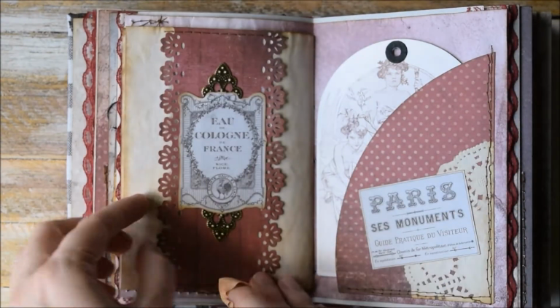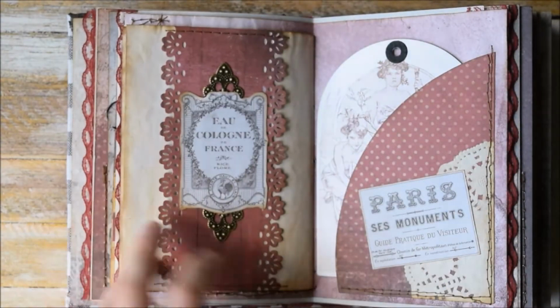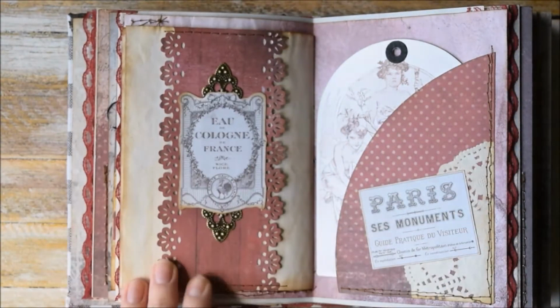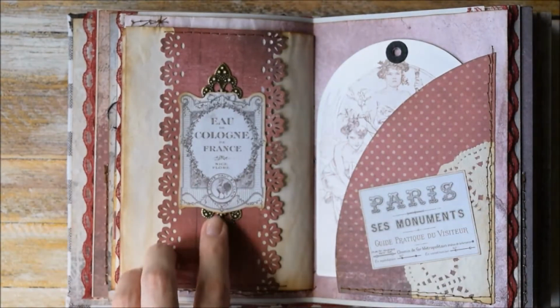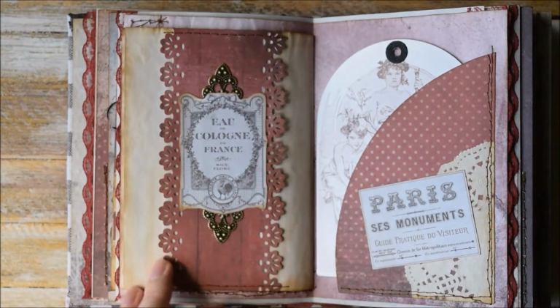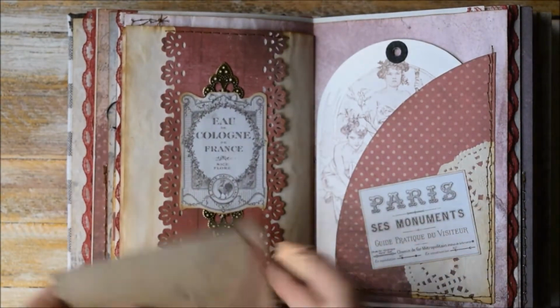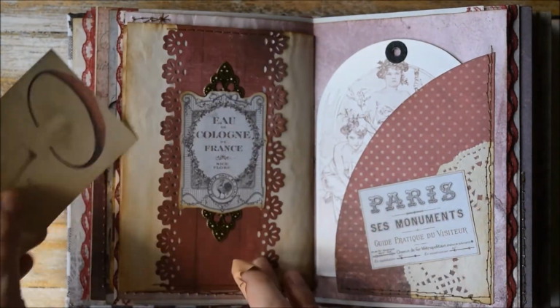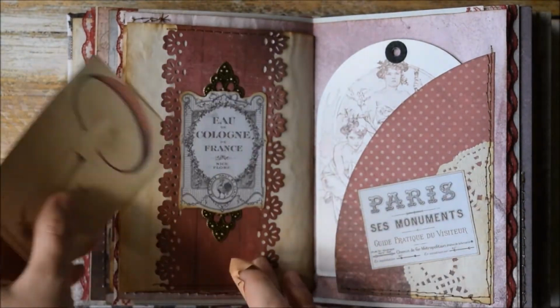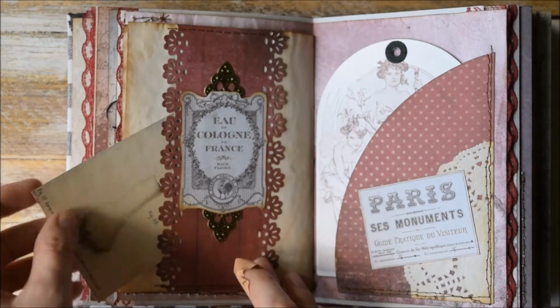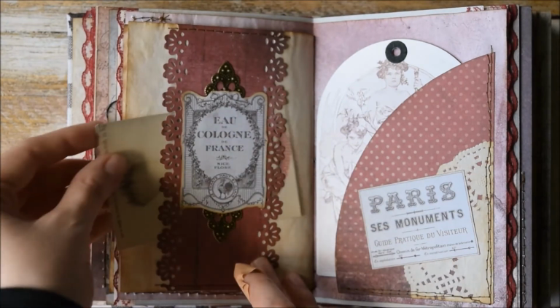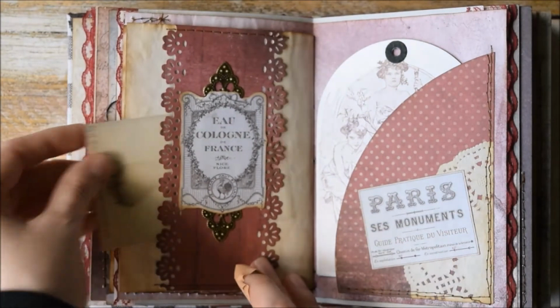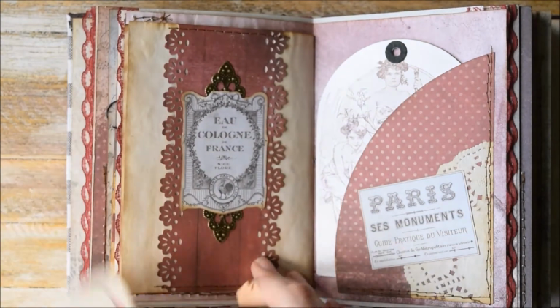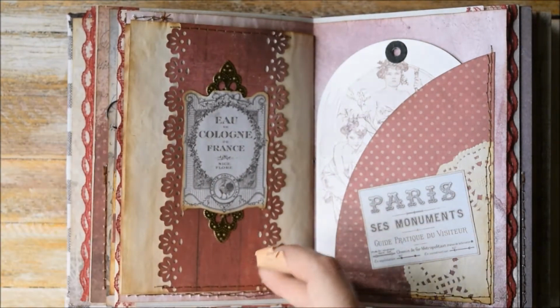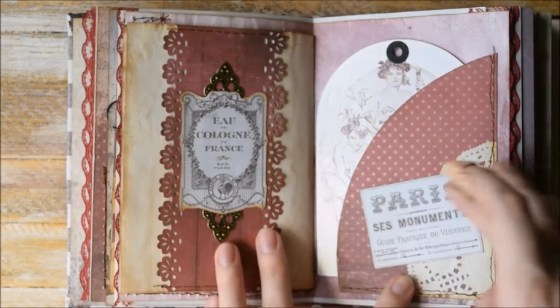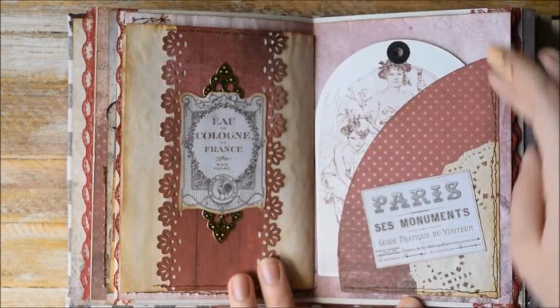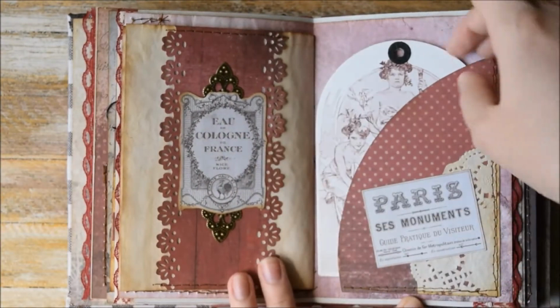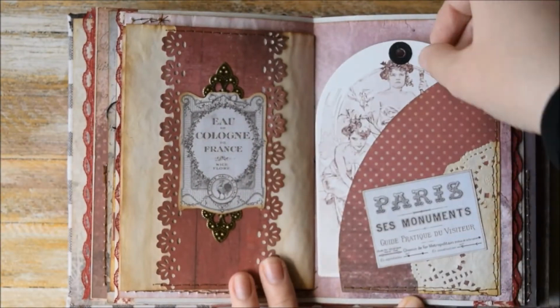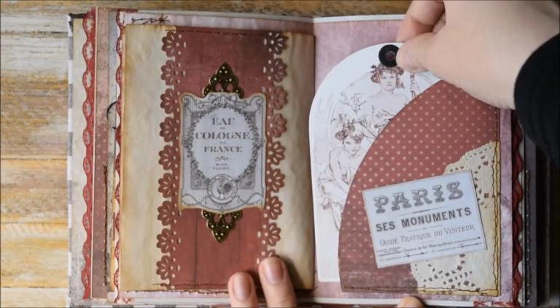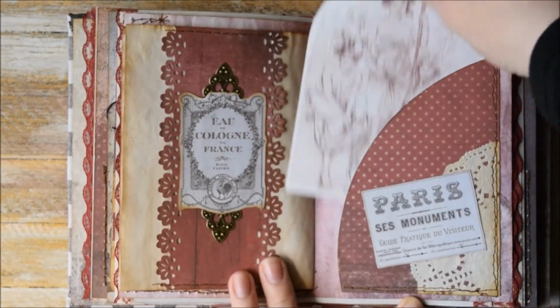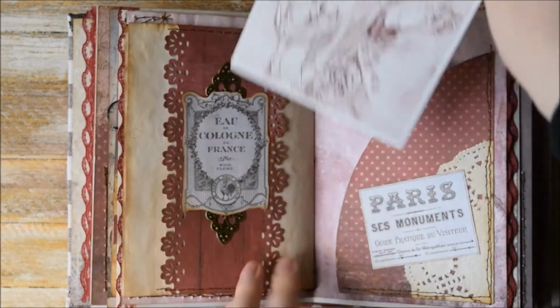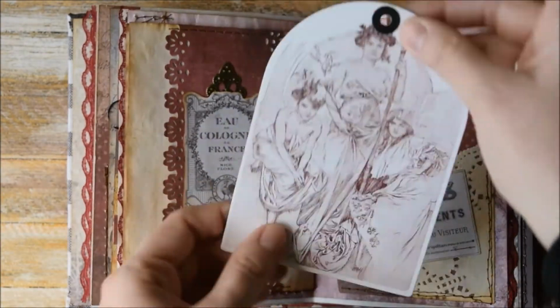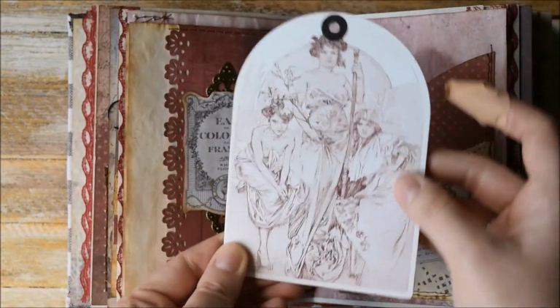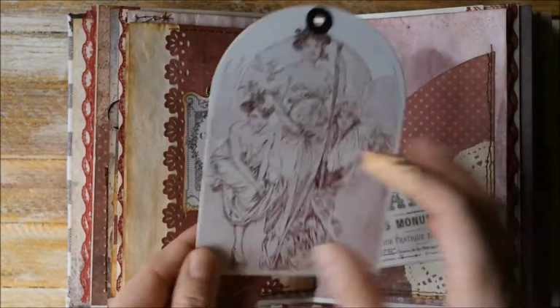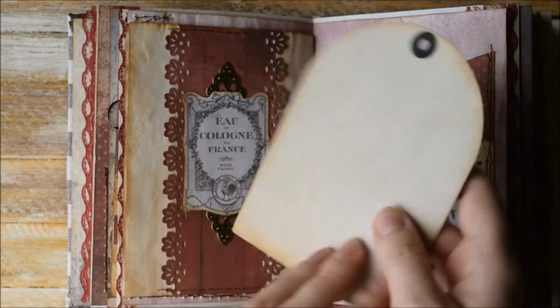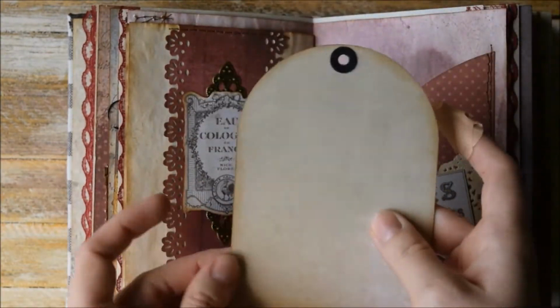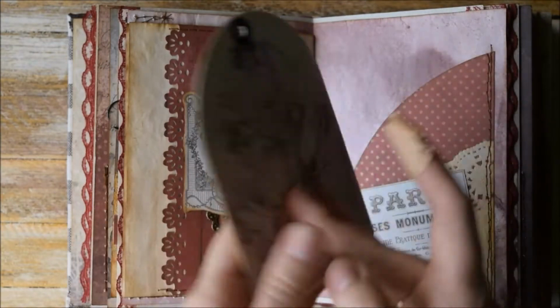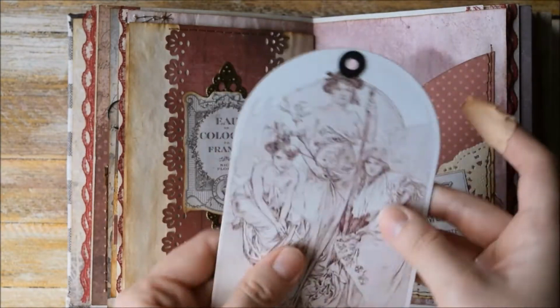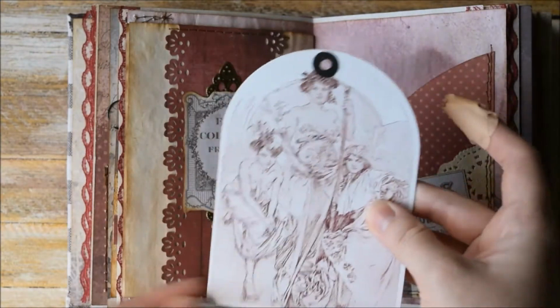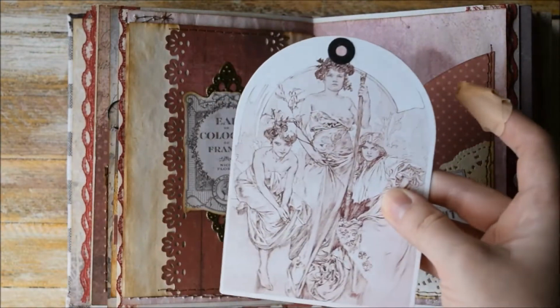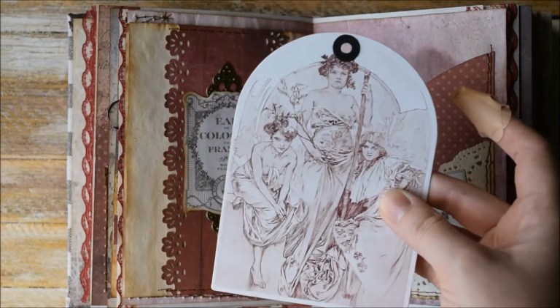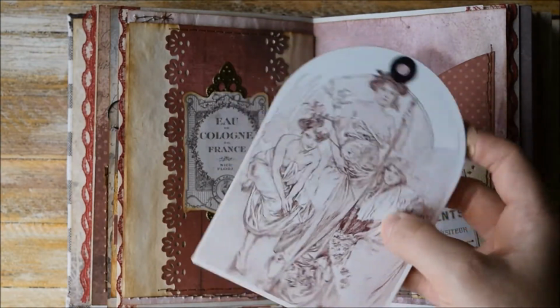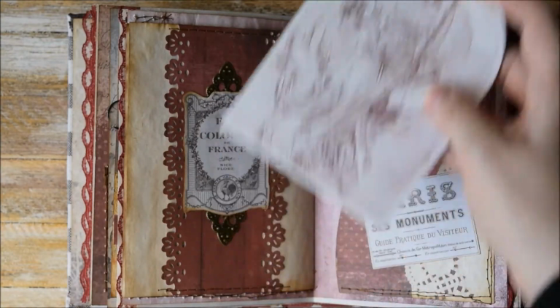Here we have some metal embellishment and a belly band. Another tag spot here with this painting from Alphonse Mucha.